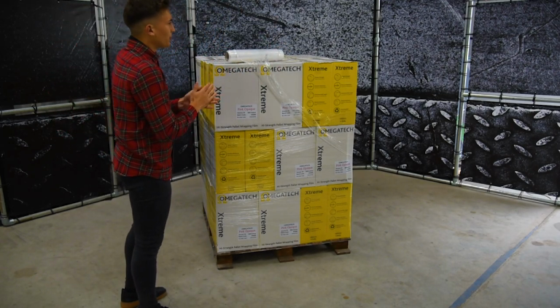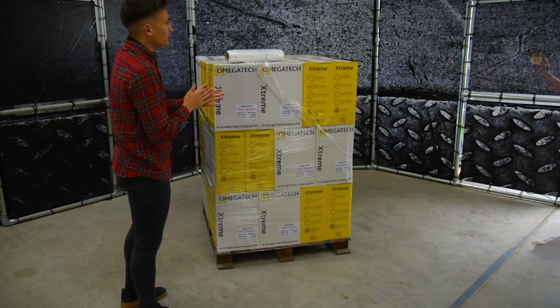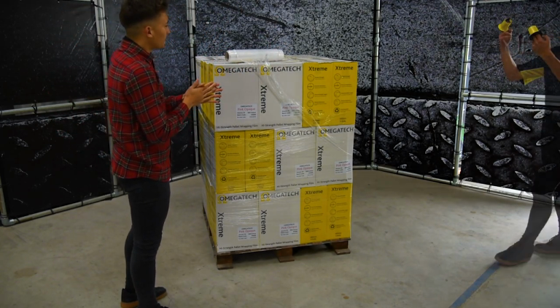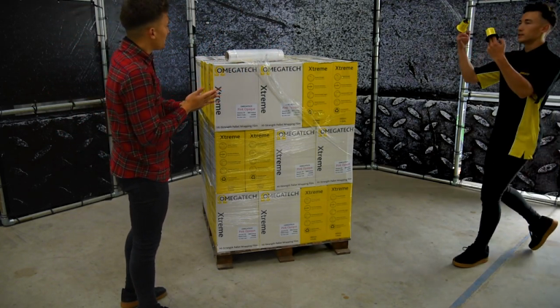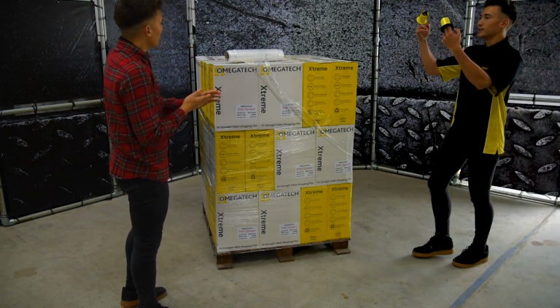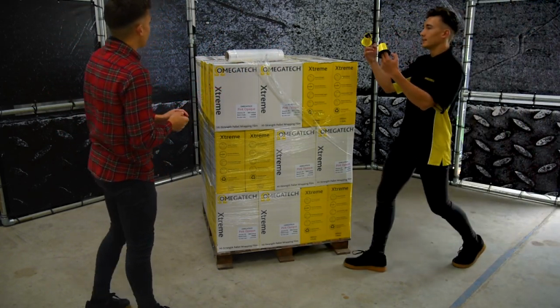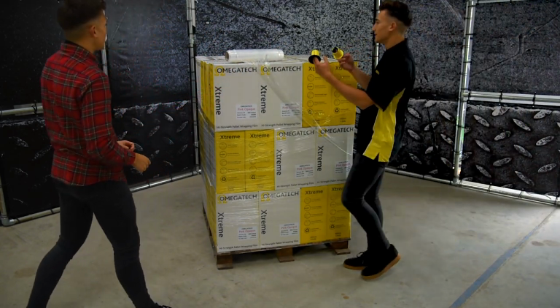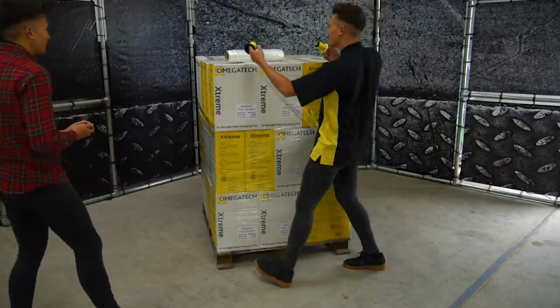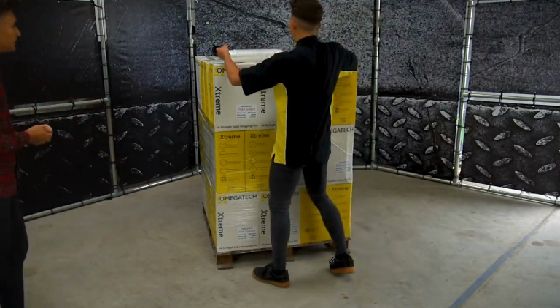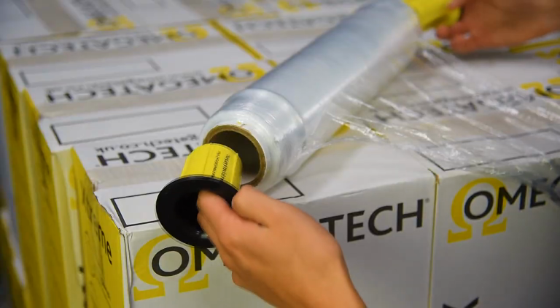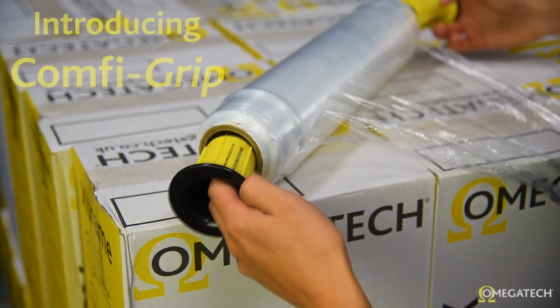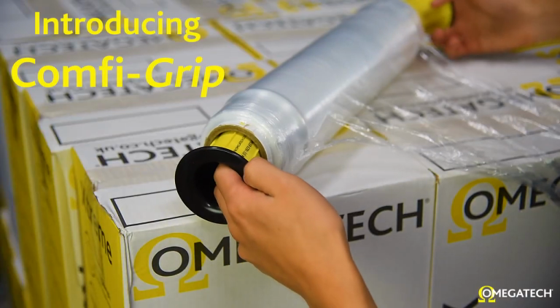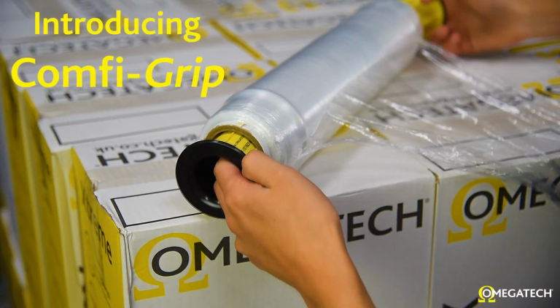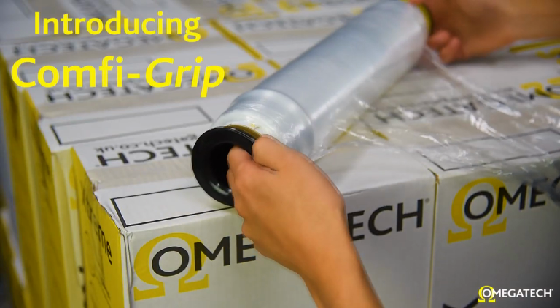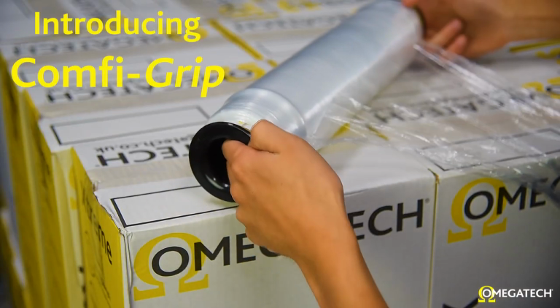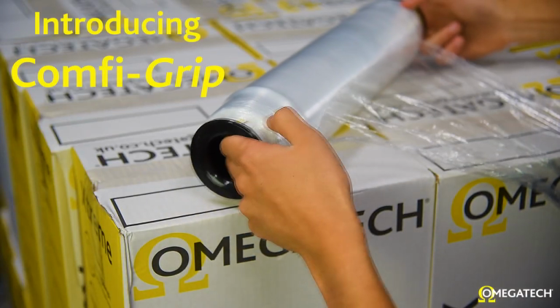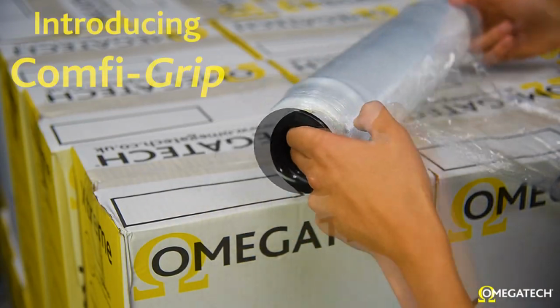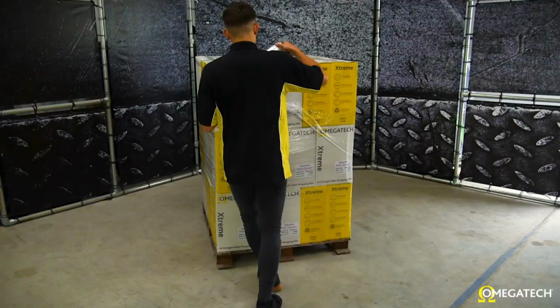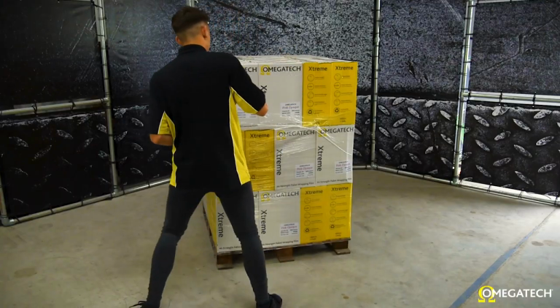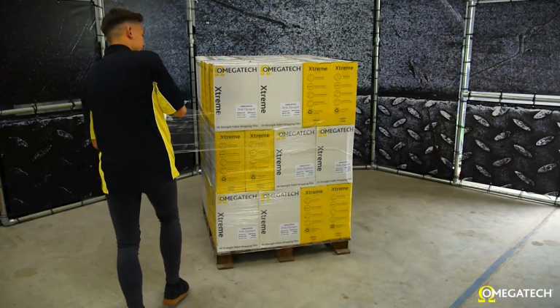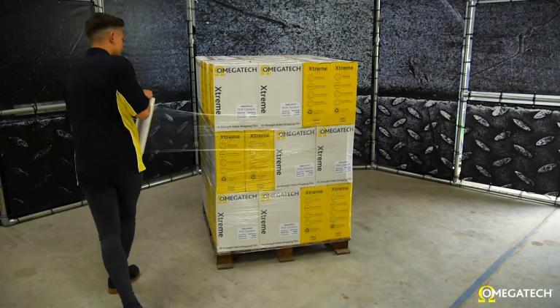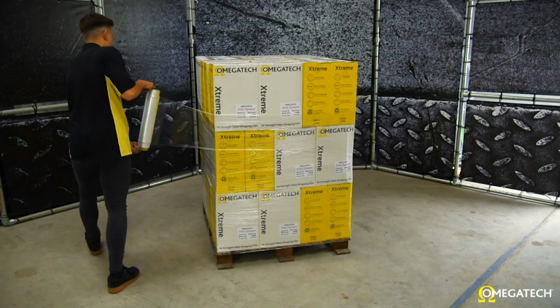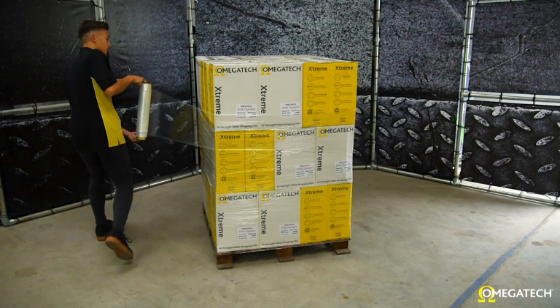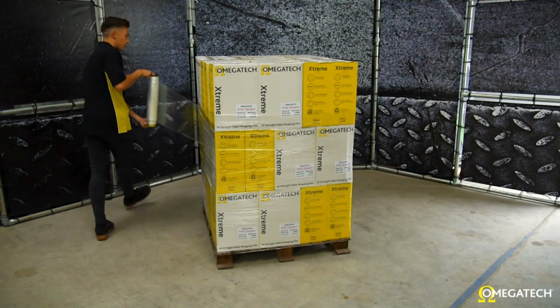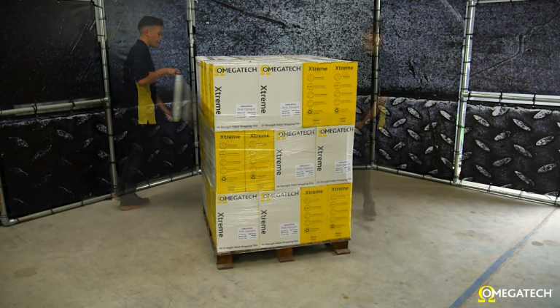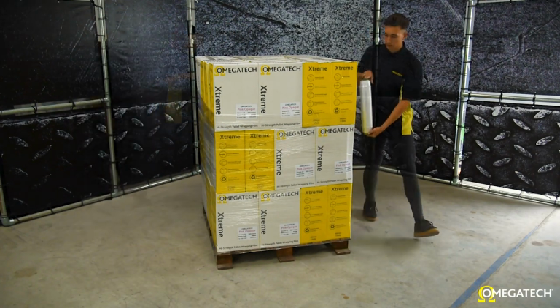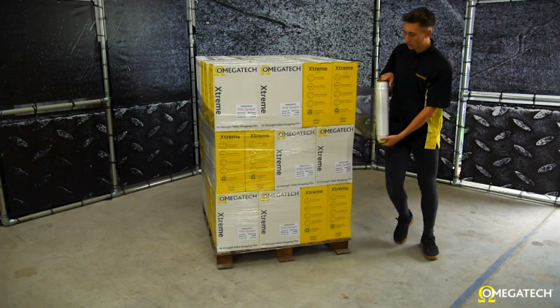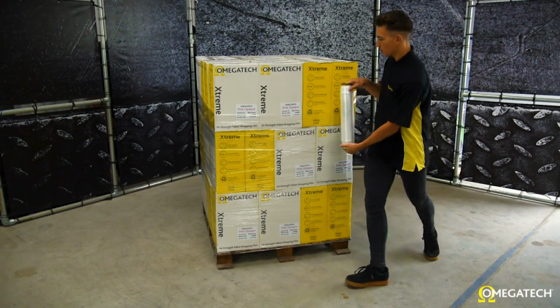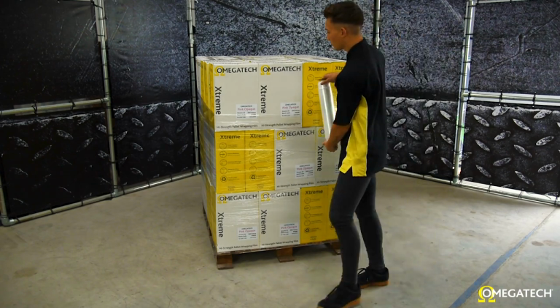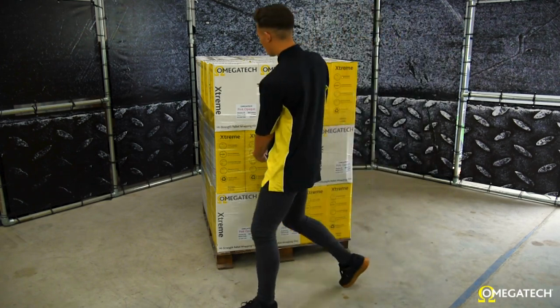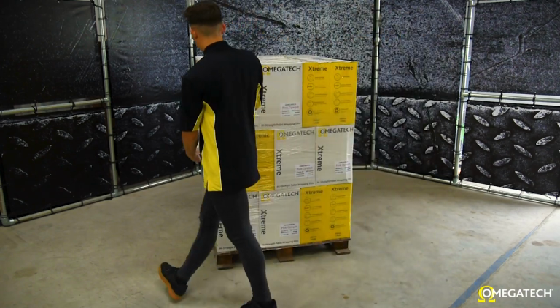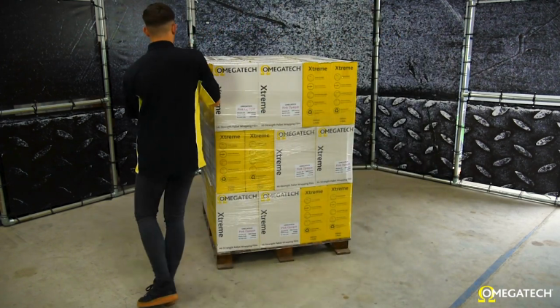Until now. Introducing Amigatec Comfy Grip, the most versatile and efficient option for wrapping pallets by hand.